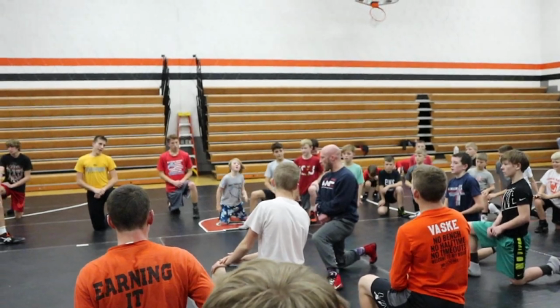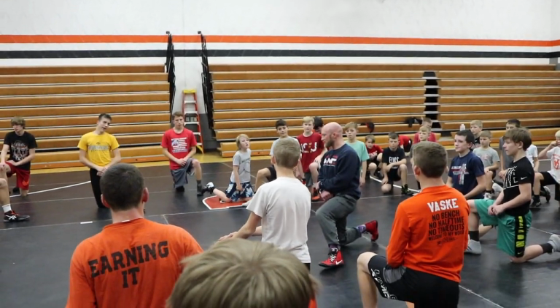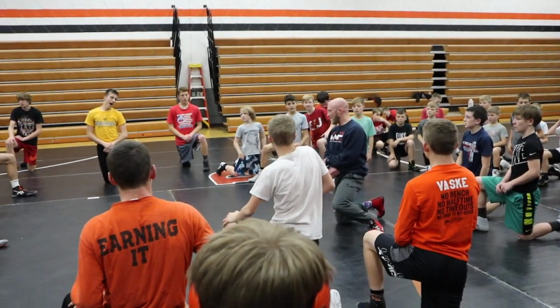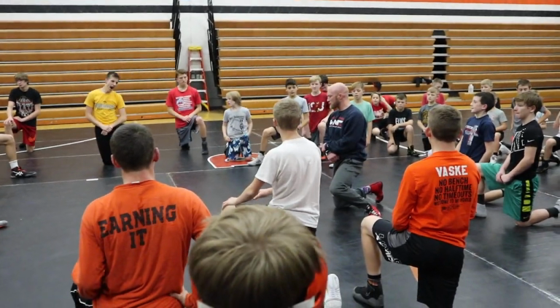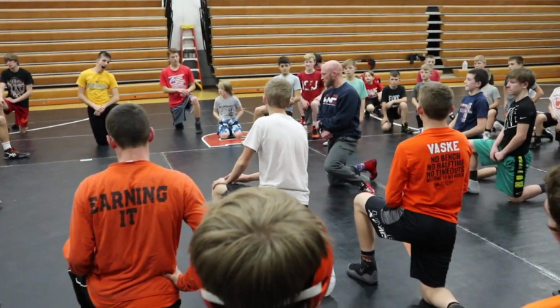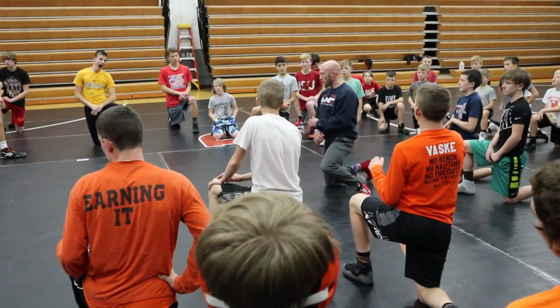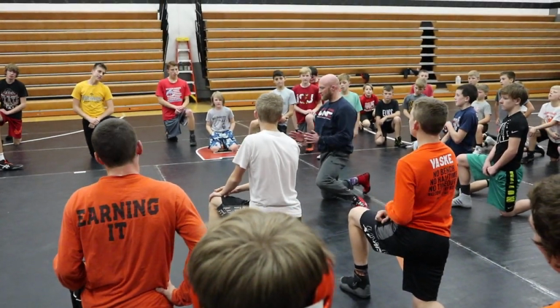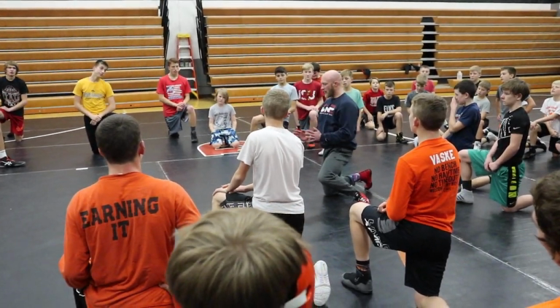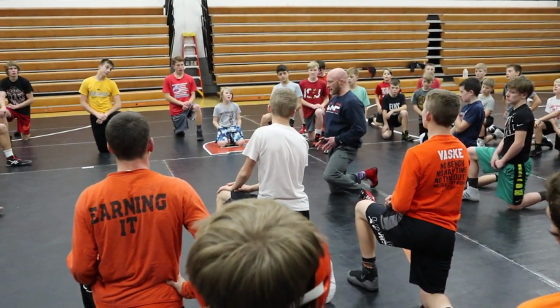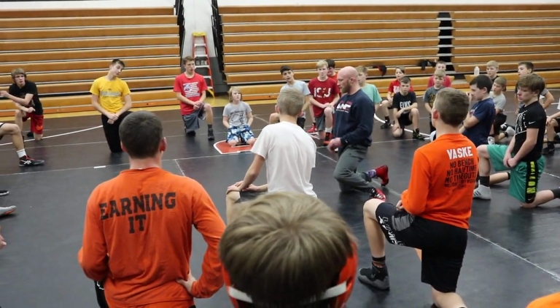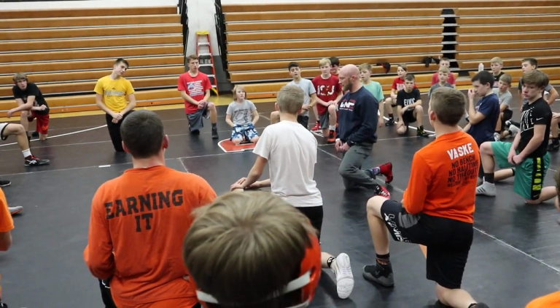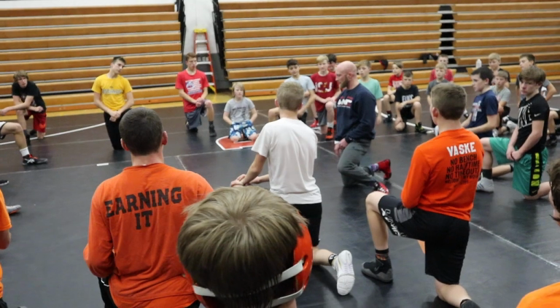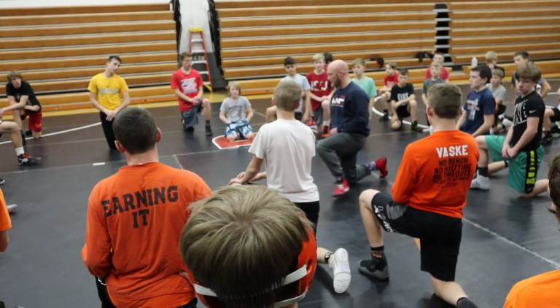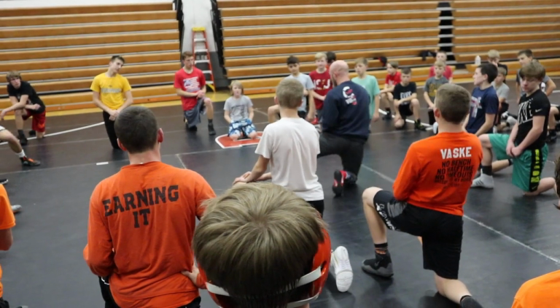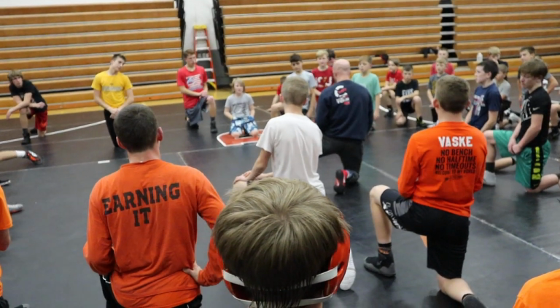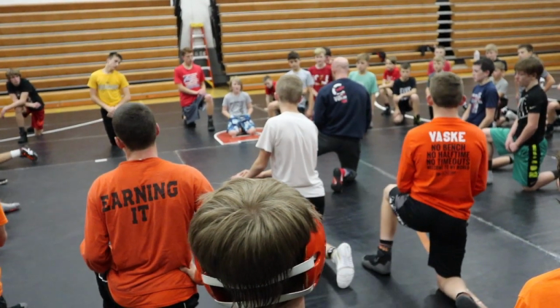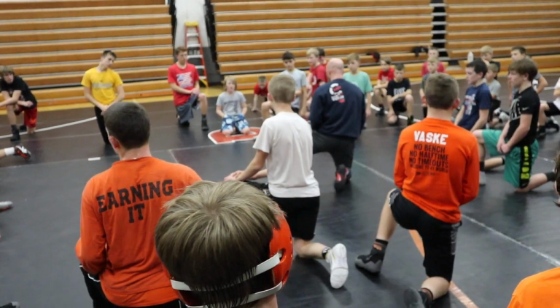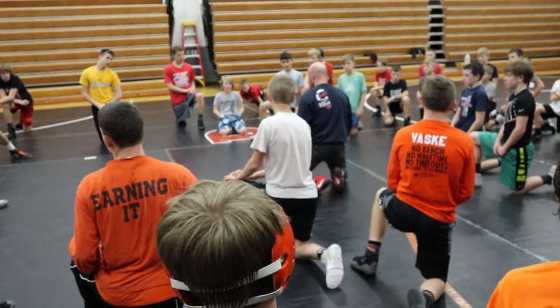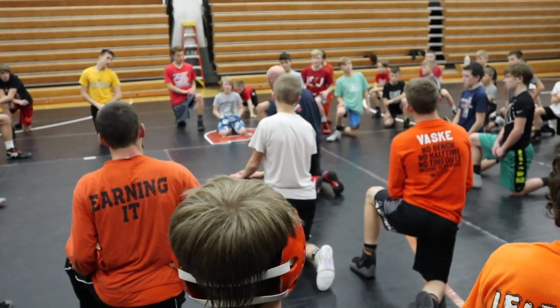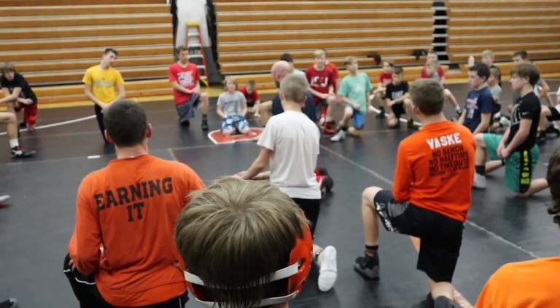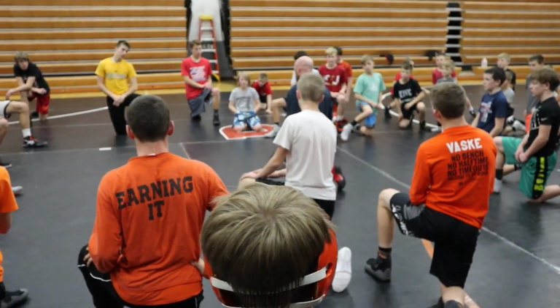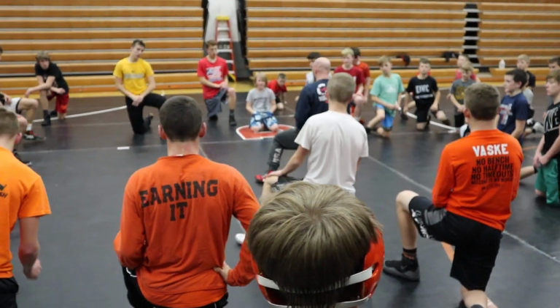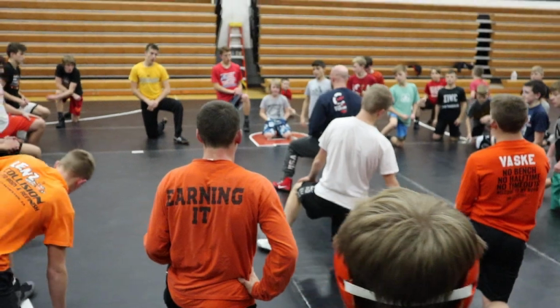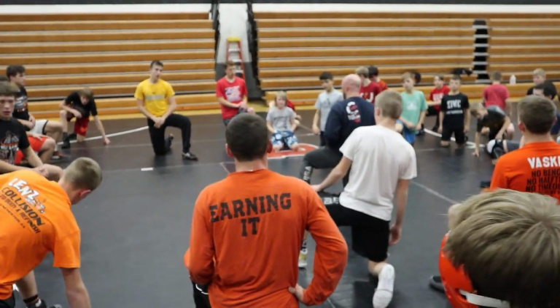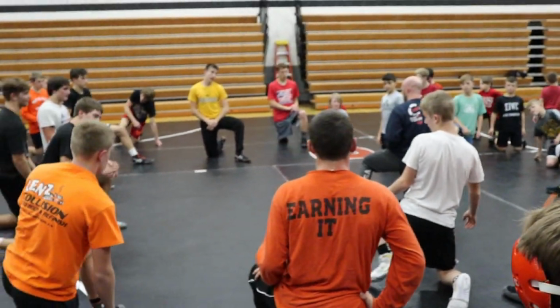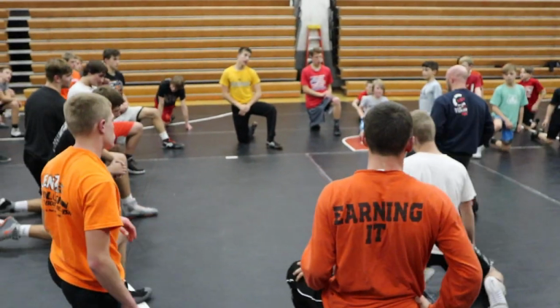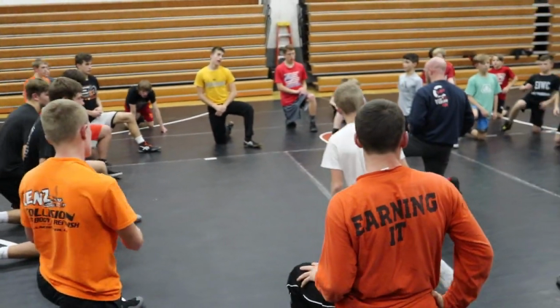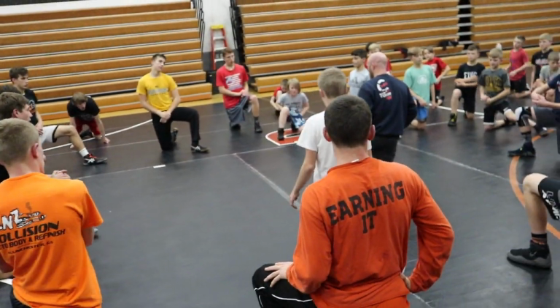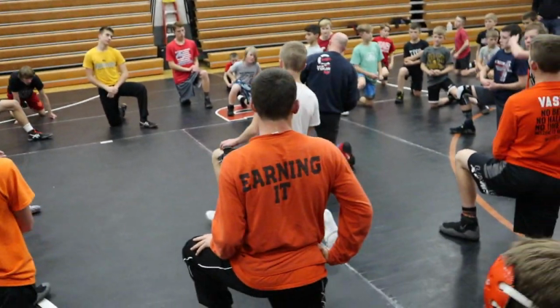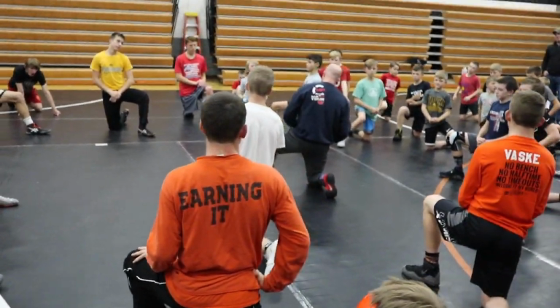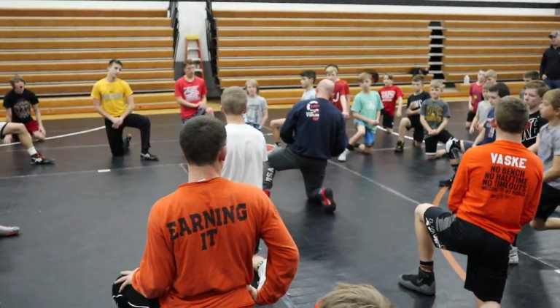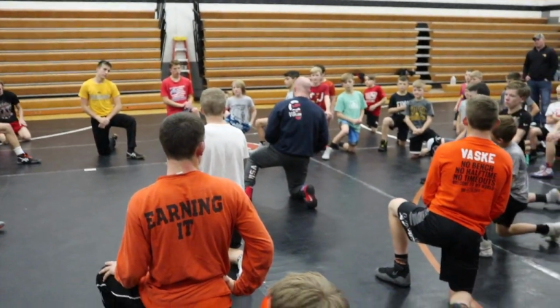We're all on the same page, so we can't finish a high crotch with the belt buckle facing the knee, right? I've got to get that angle. So give yourself a little bit of room, just to make sure this is a leg attack. Finish up, and I want to make sure we're getting to the angle.